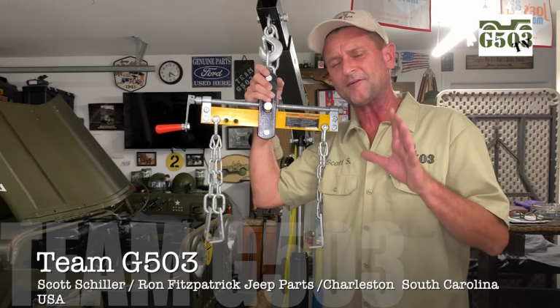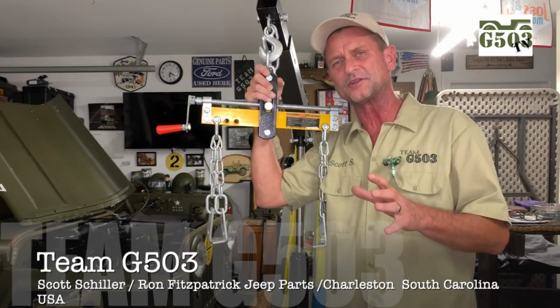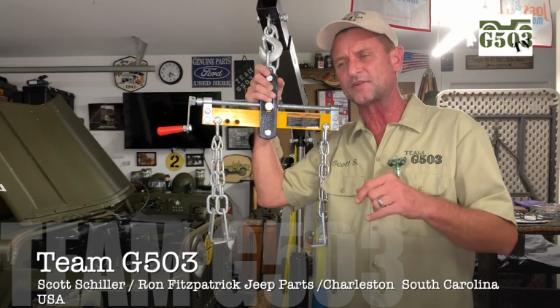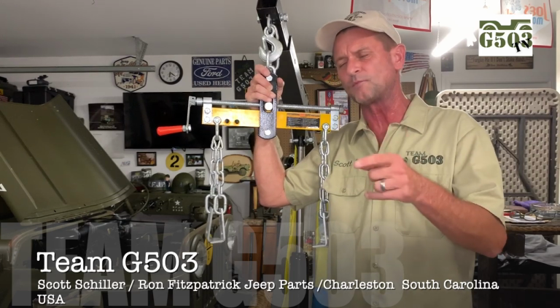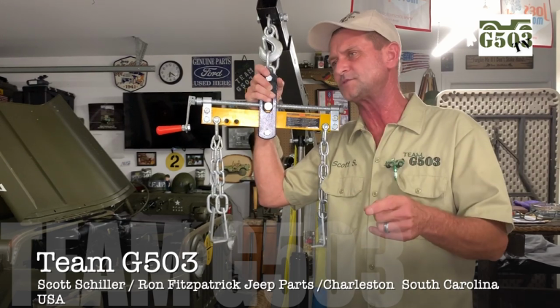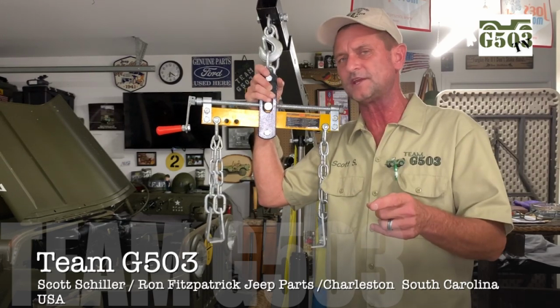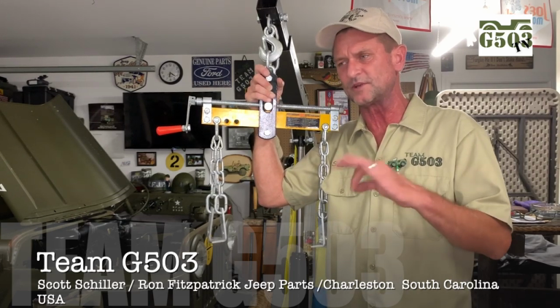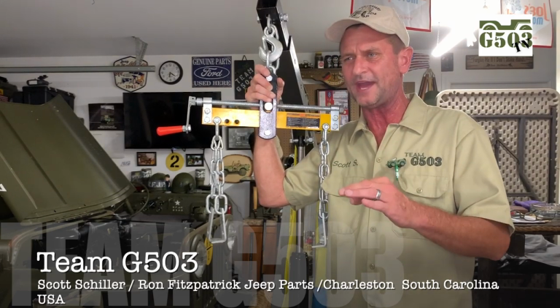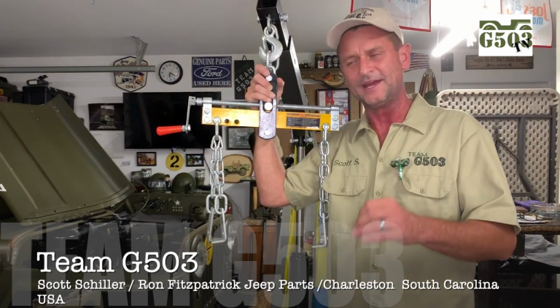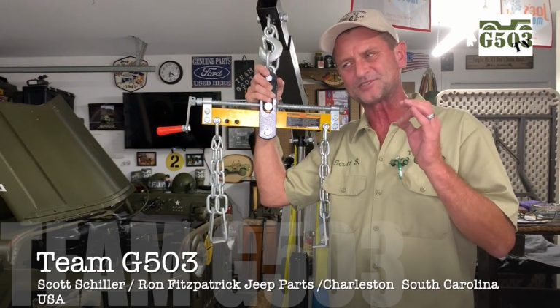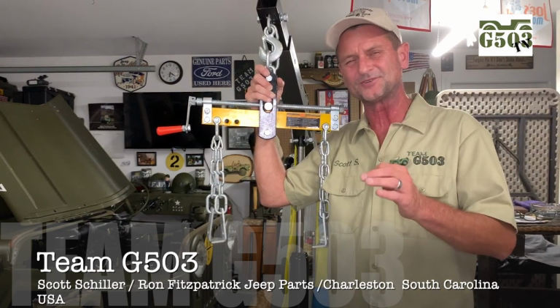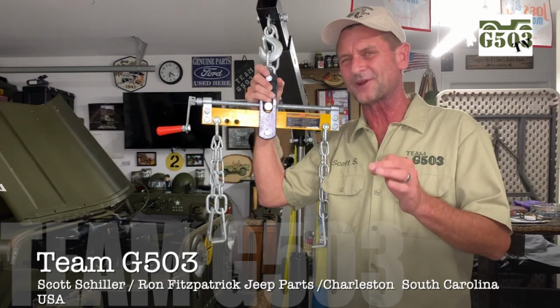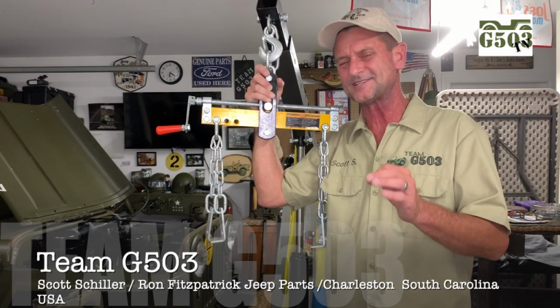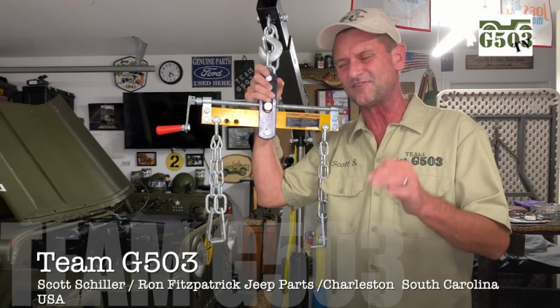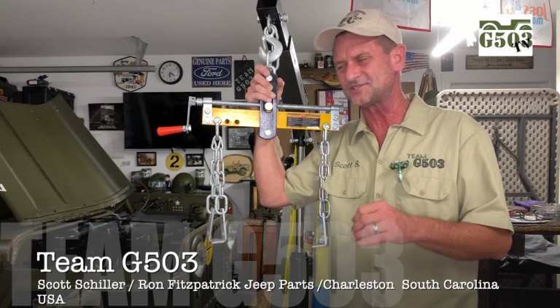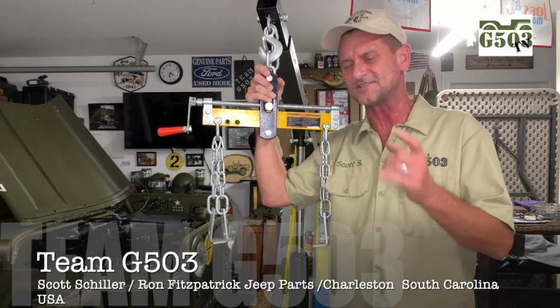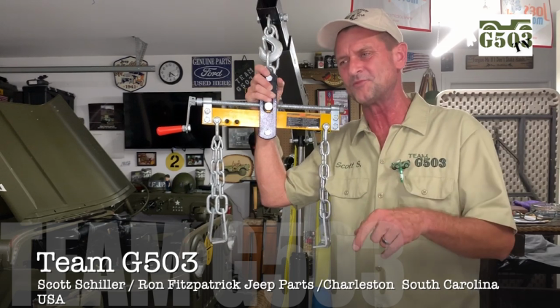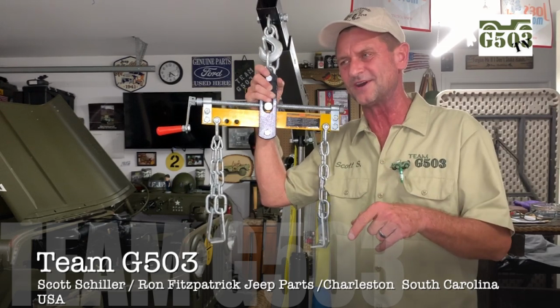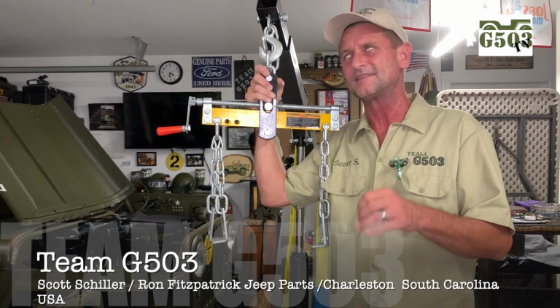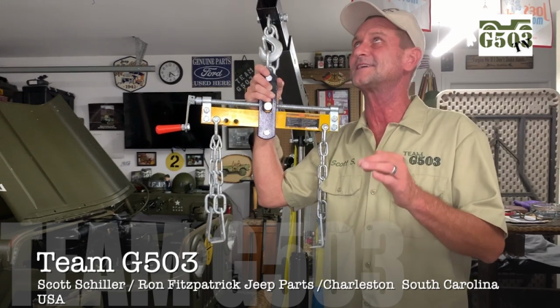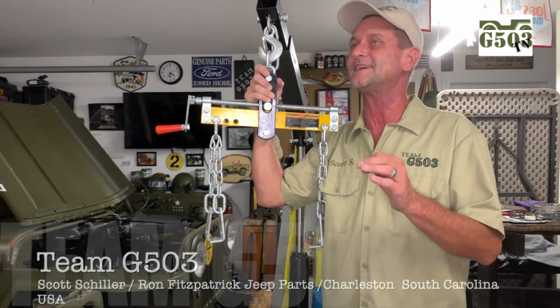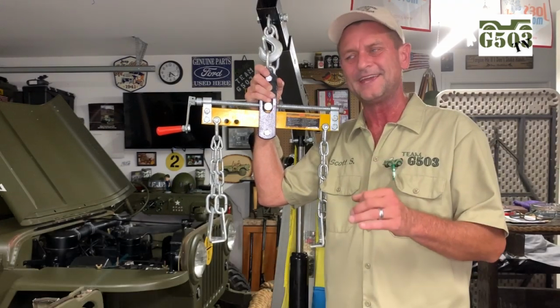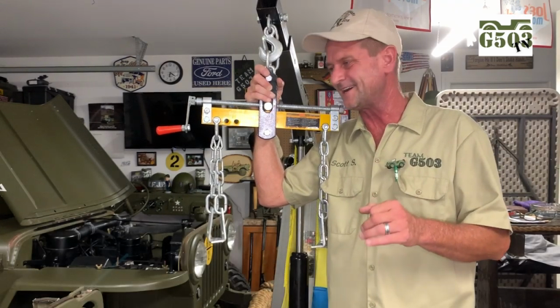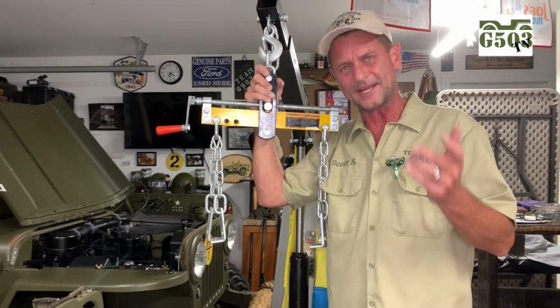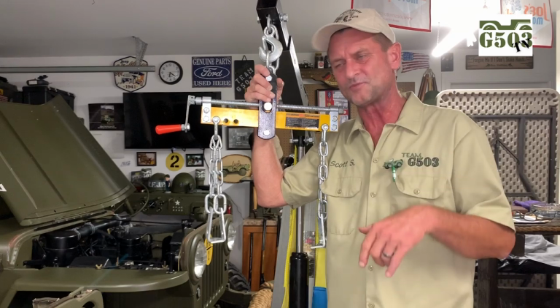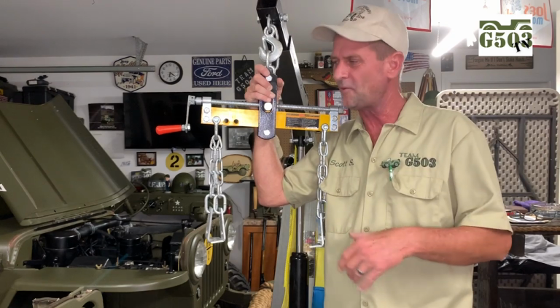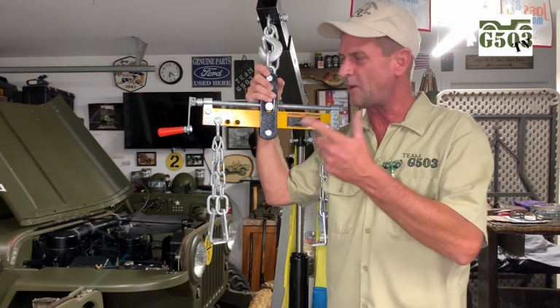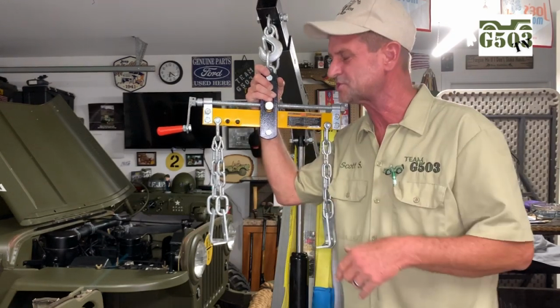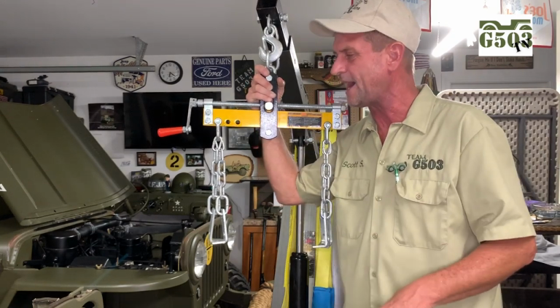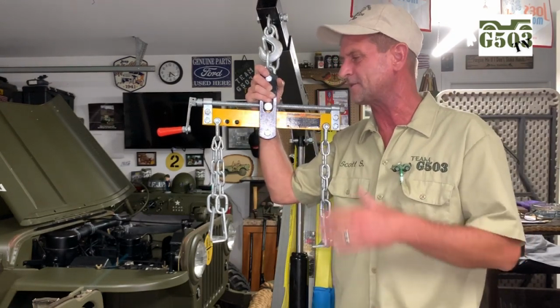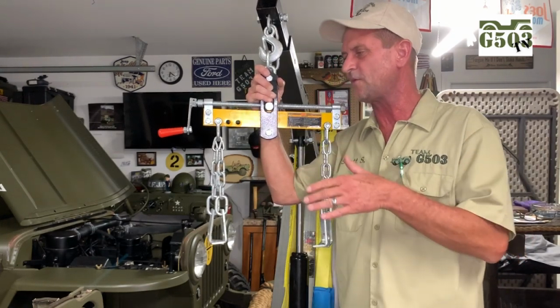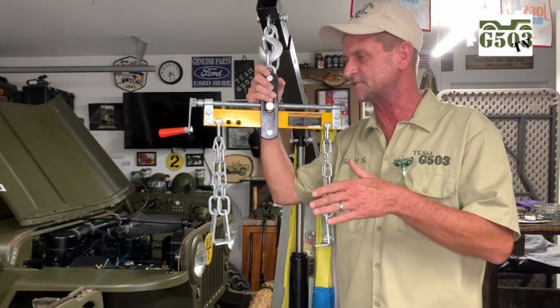I apologize for not having more how-to videos in the recent past but I'm still working on that tub if you follow the series. The tub is almost done, thank God, and then I can put some more out. But I wanted to show you how I installed this engine.